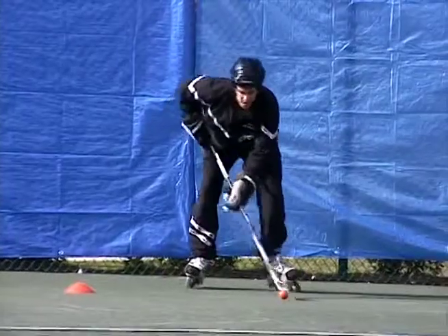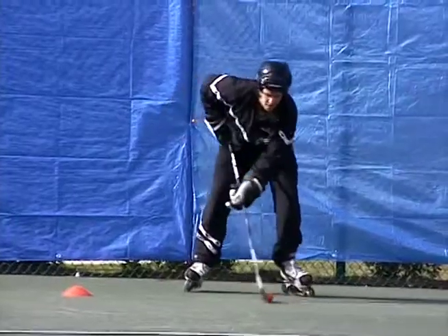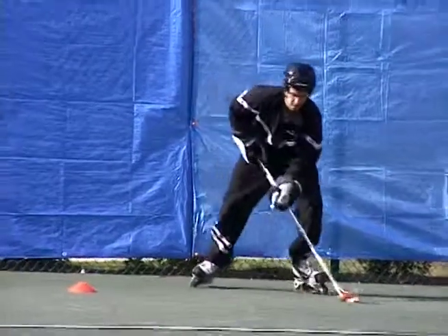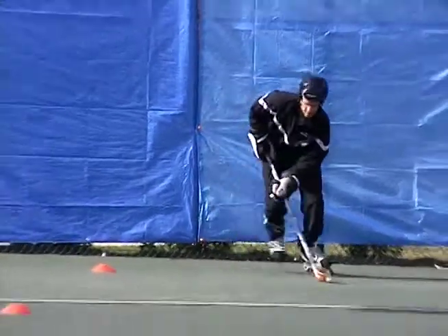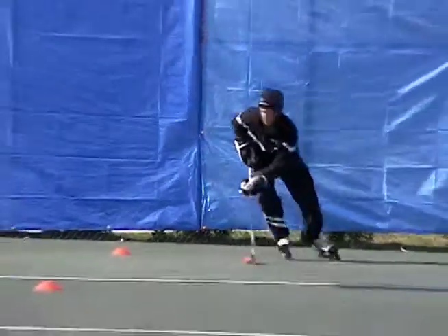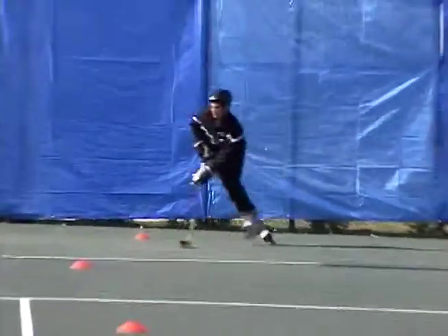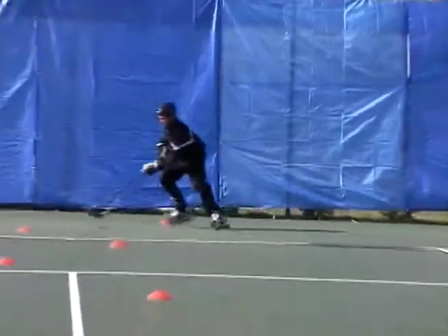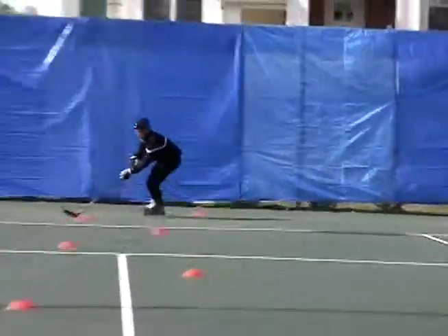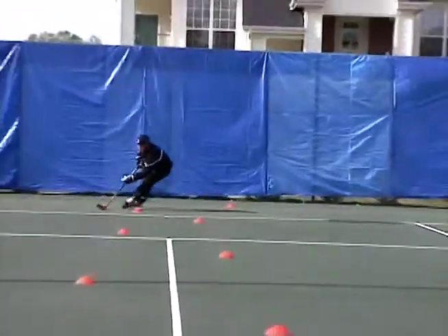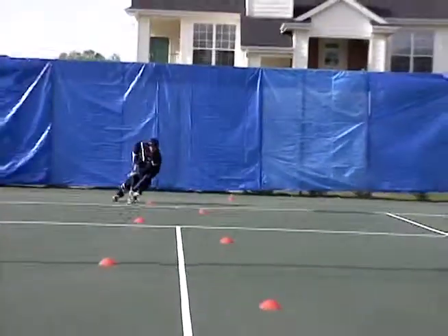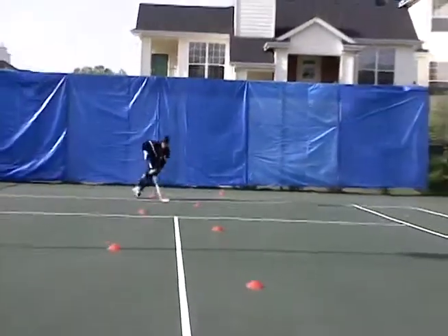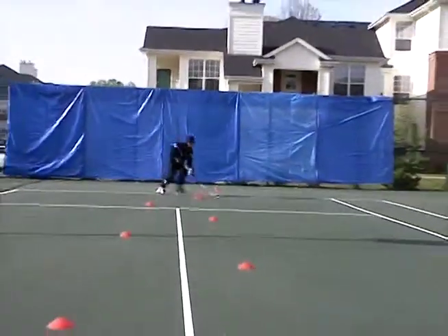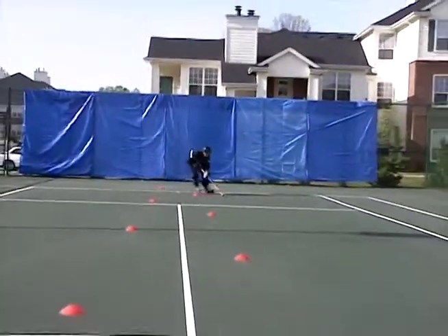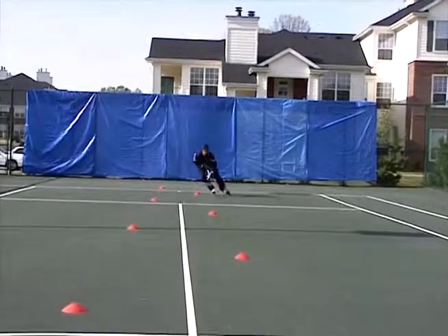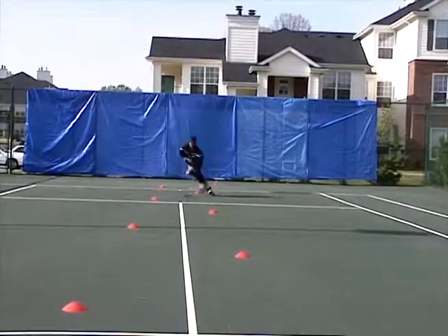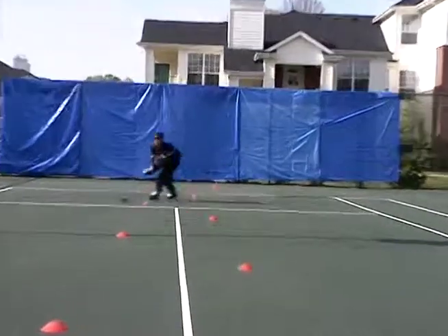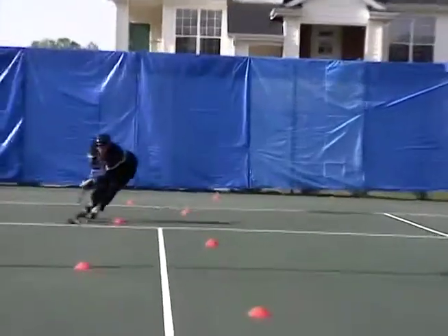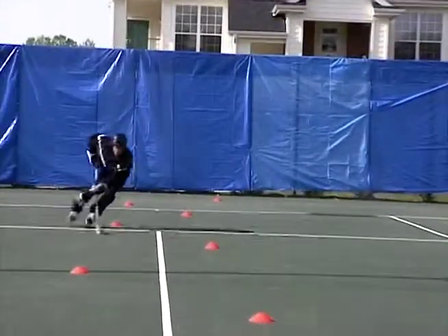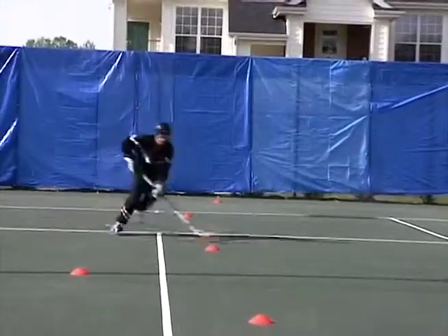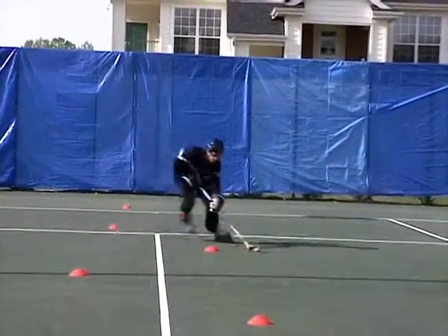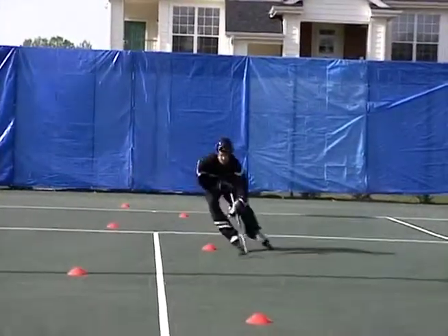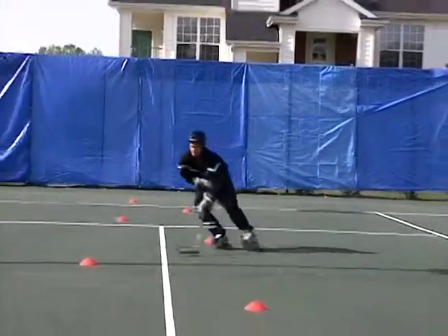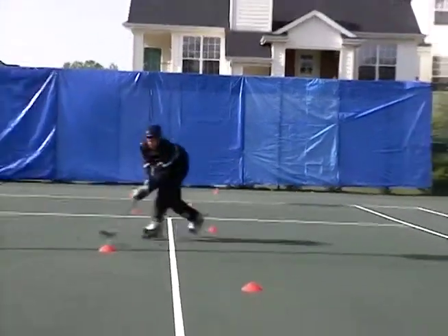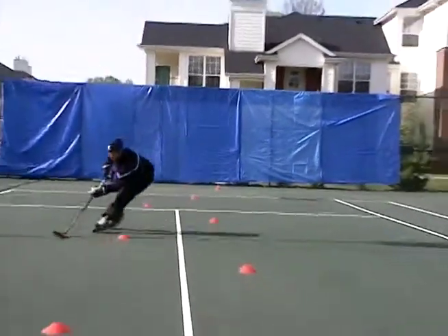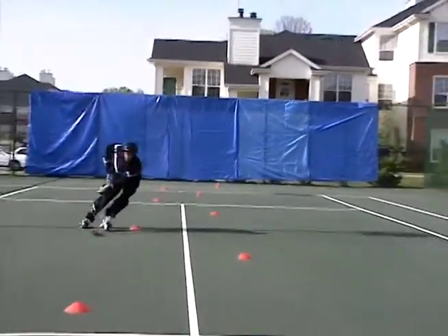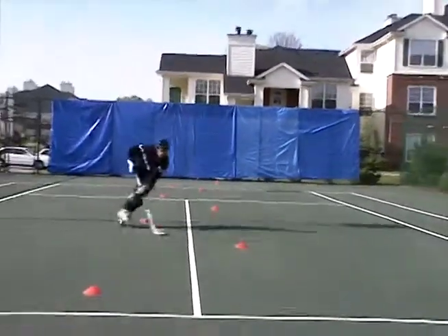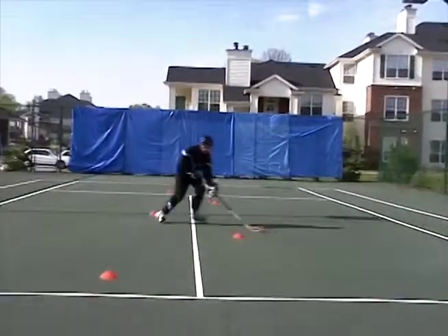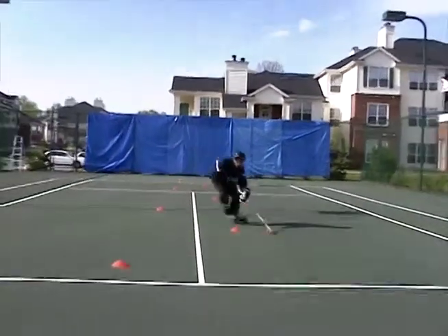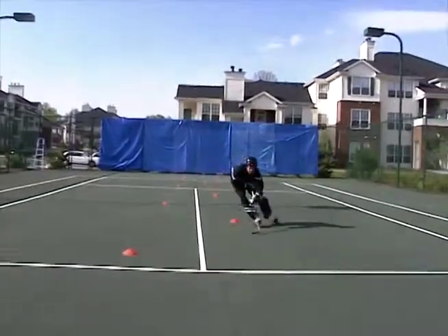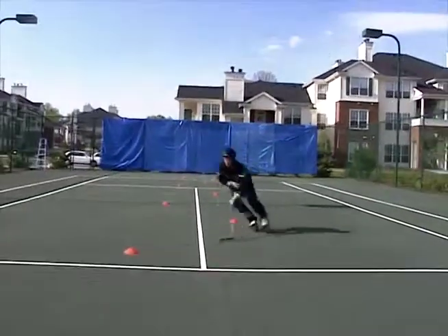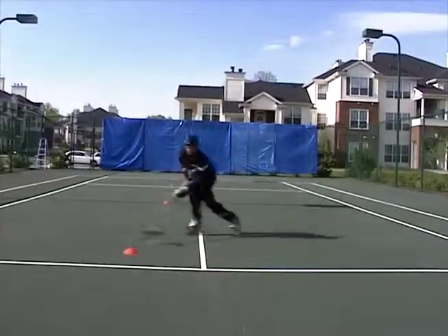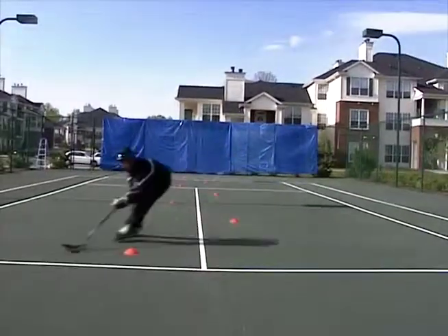Staggered cones — basically just another obstacle course. It forces you to make tighter turns and it also allows you to accelerate out of each turn.